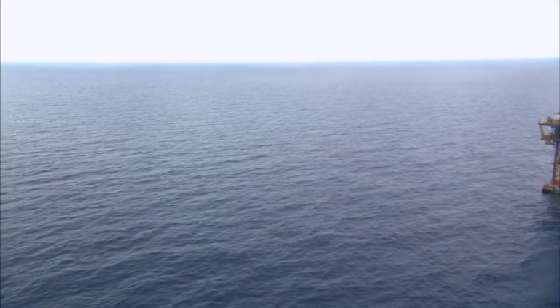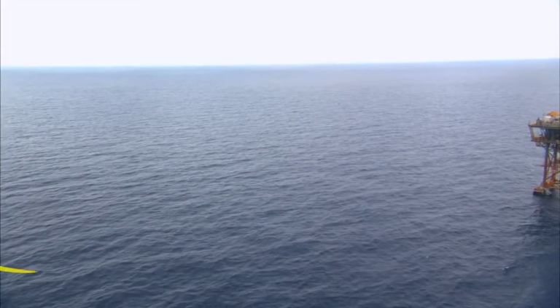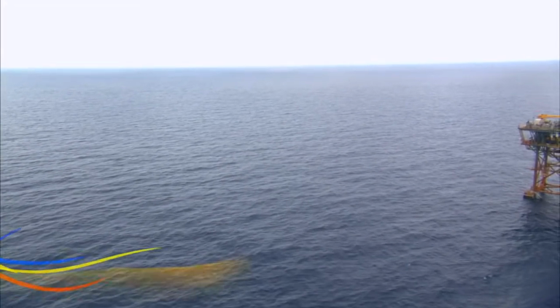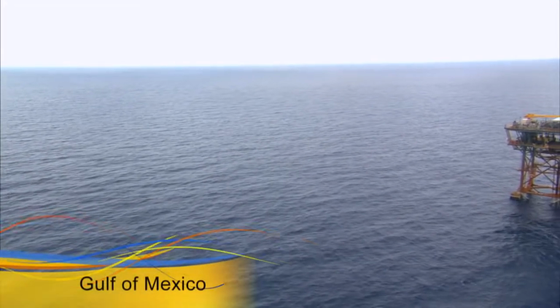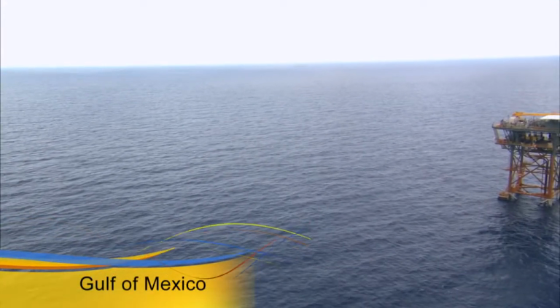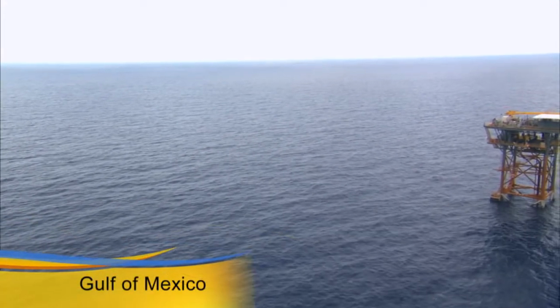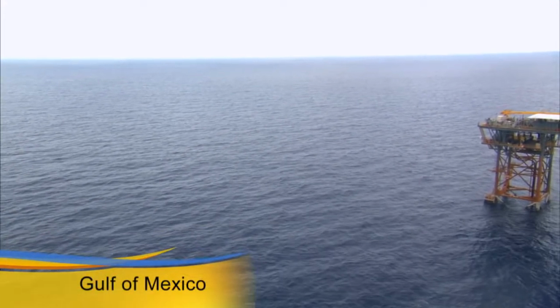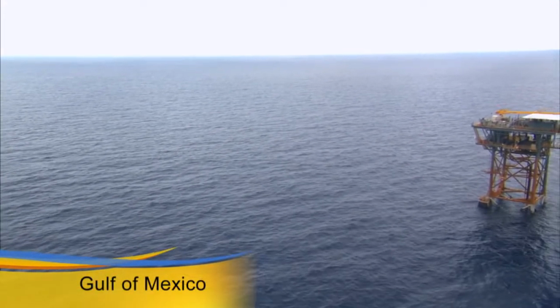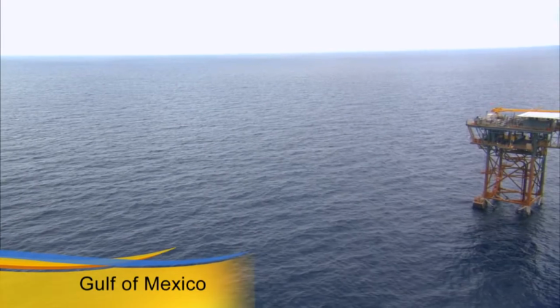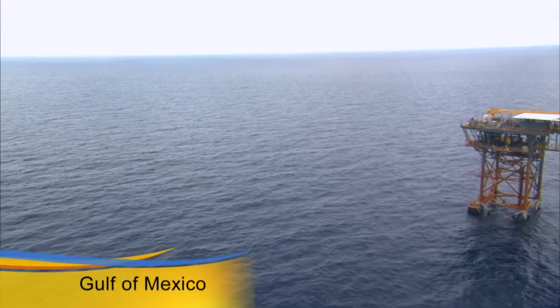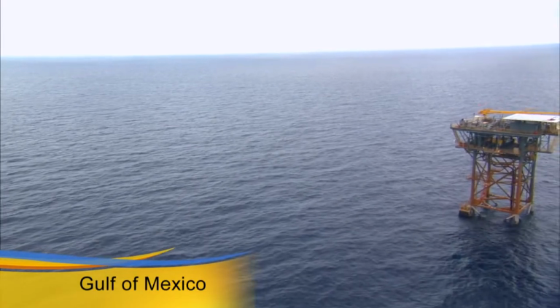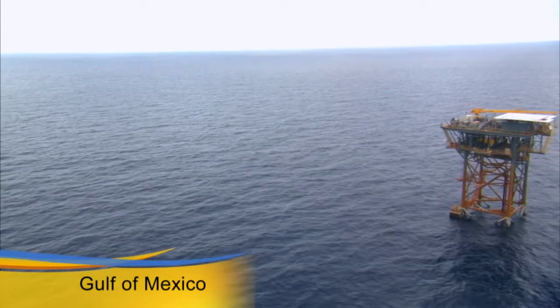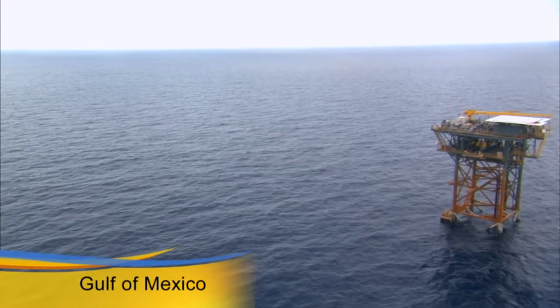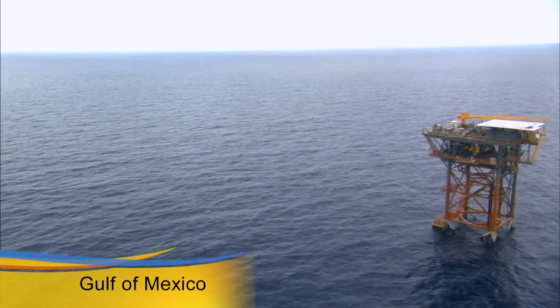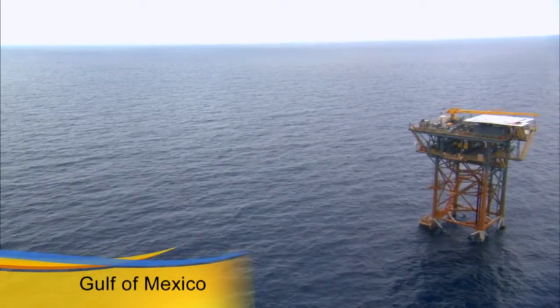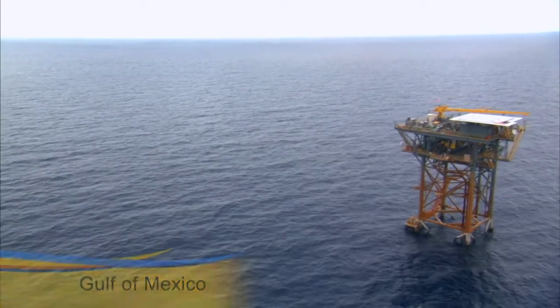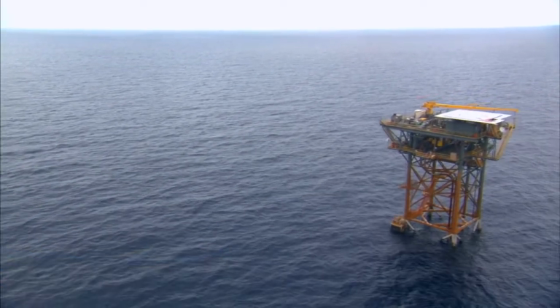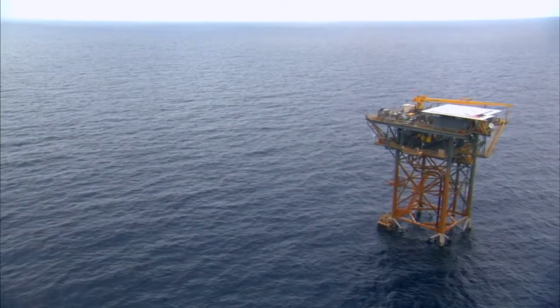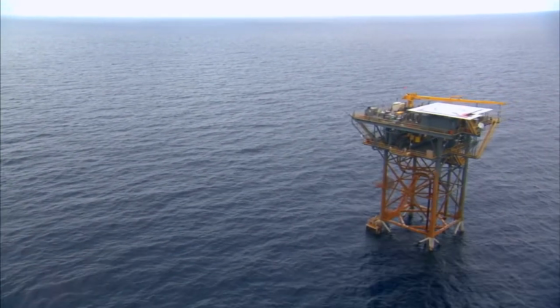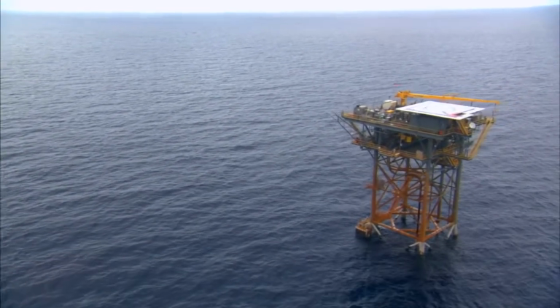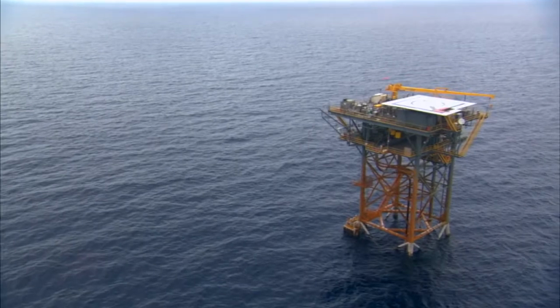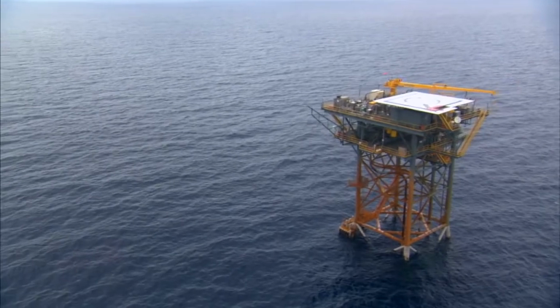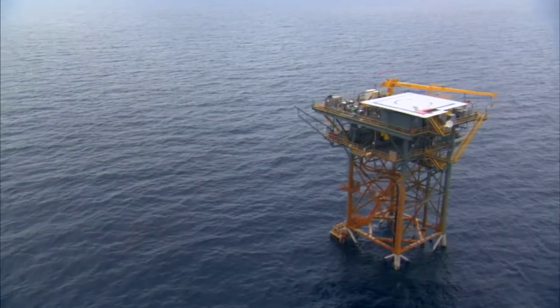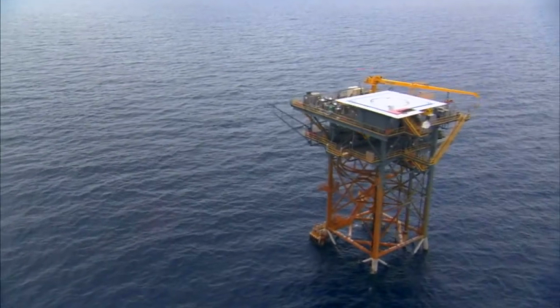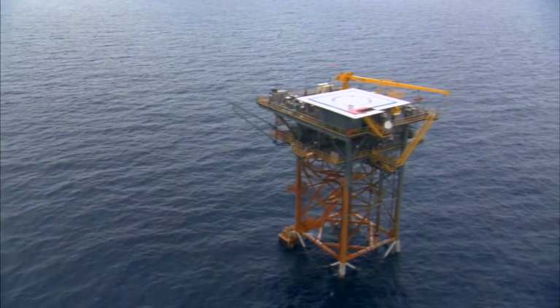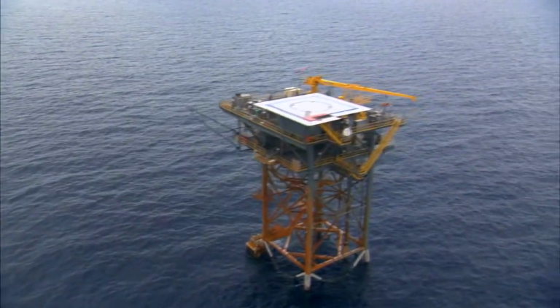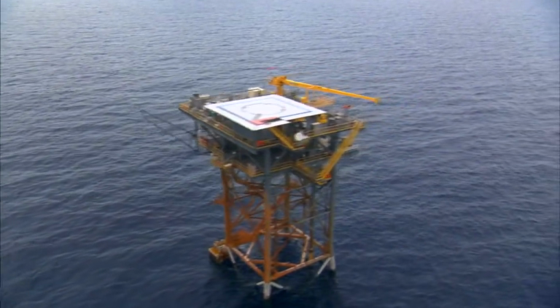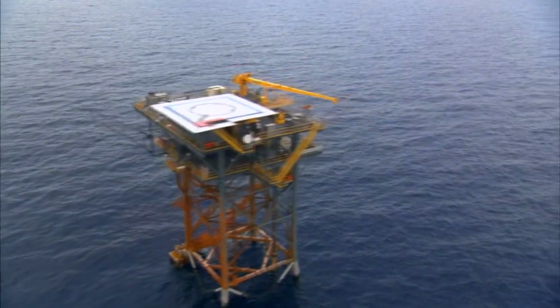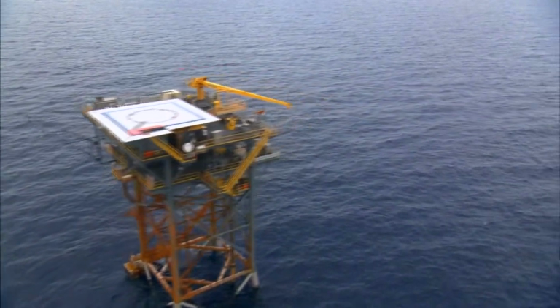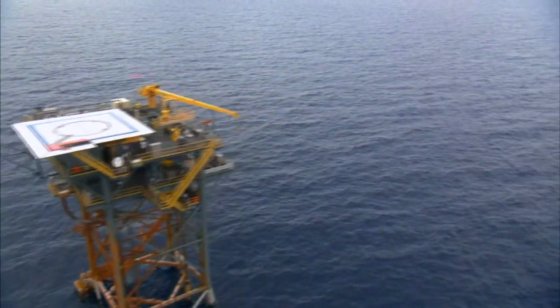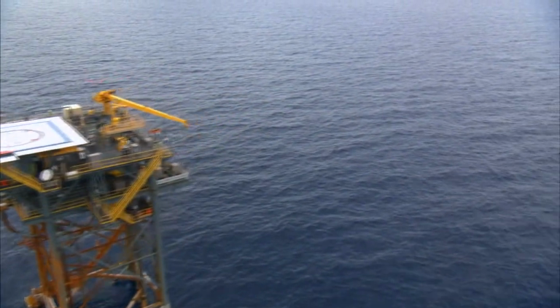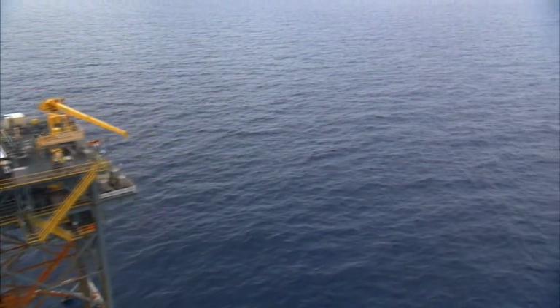Welcome to the Central Ultra Deepwater Gulf of Mexico, where producers finding natural gas underneath the bottom of the sea now have a top-notch, highly reliable, cost-effective connection to move their product to market.